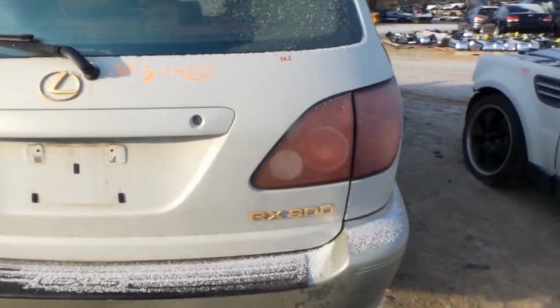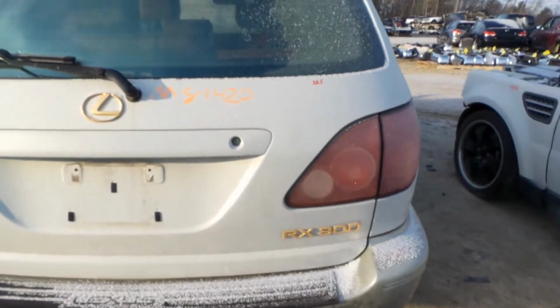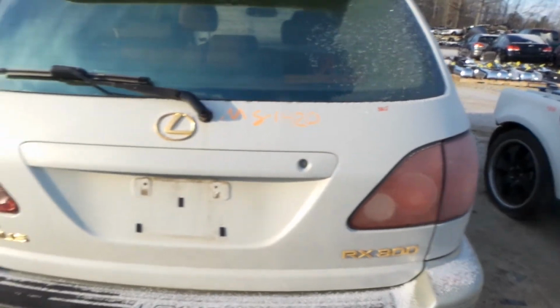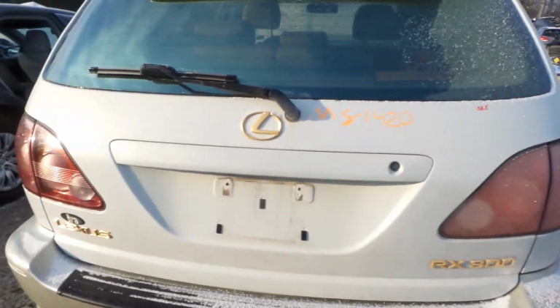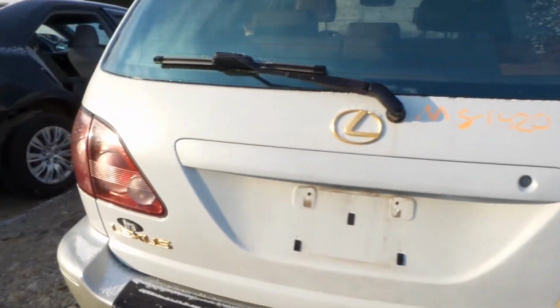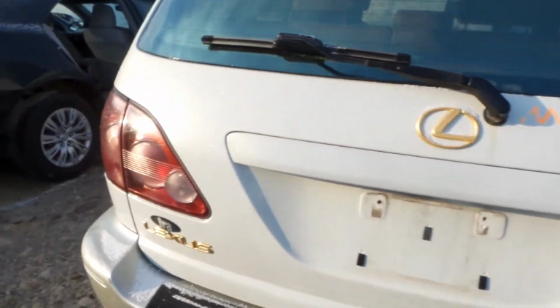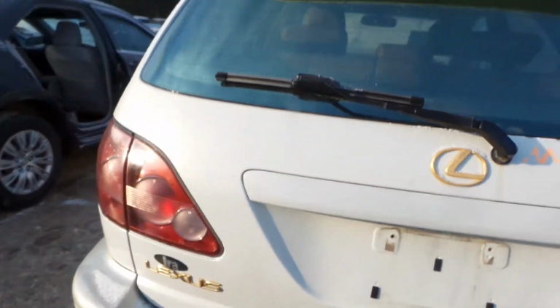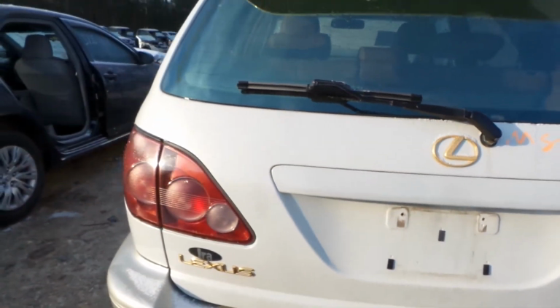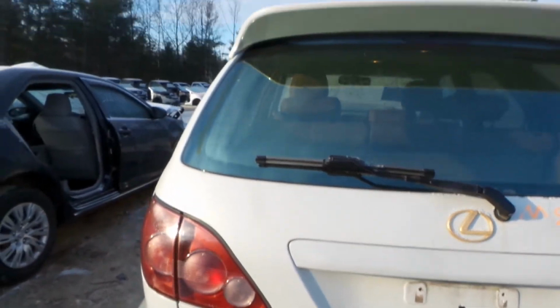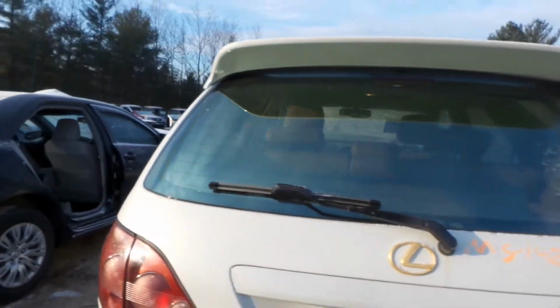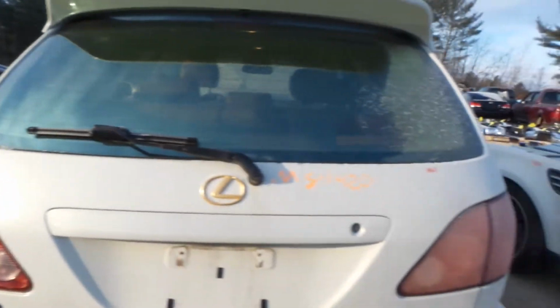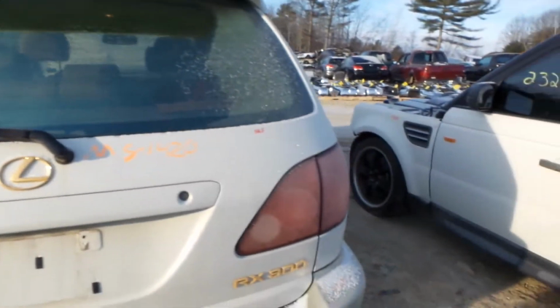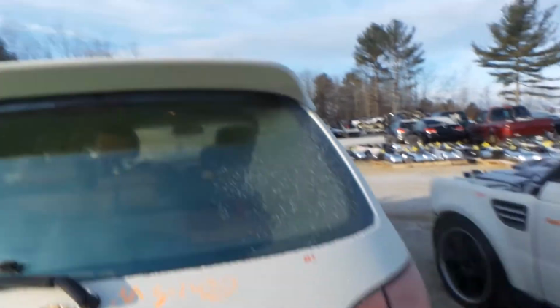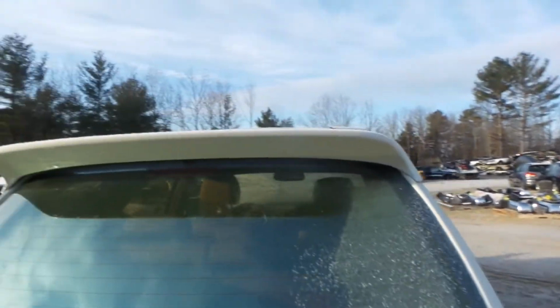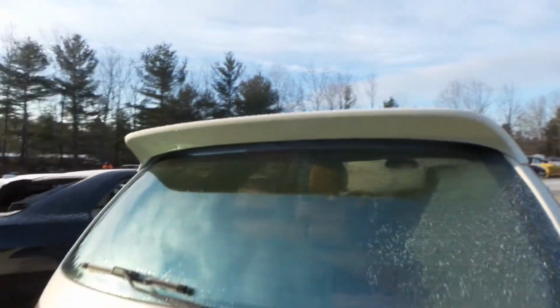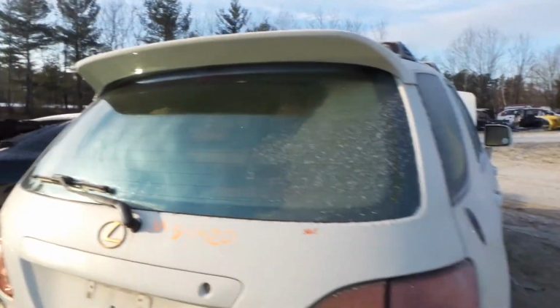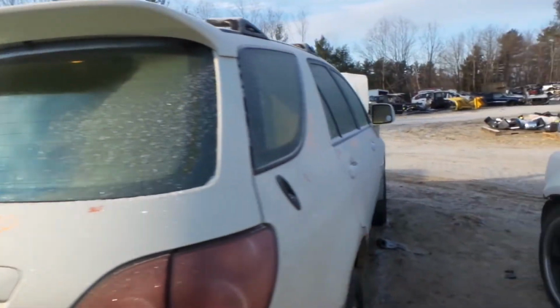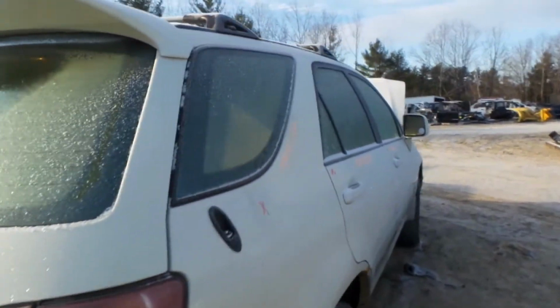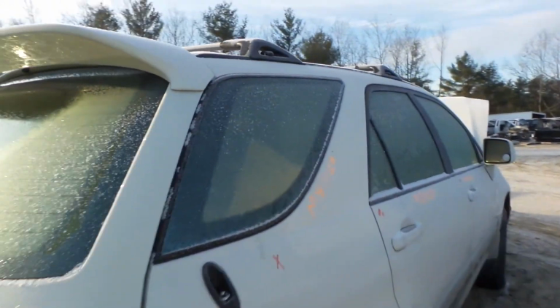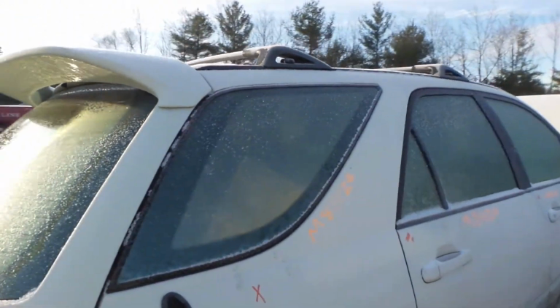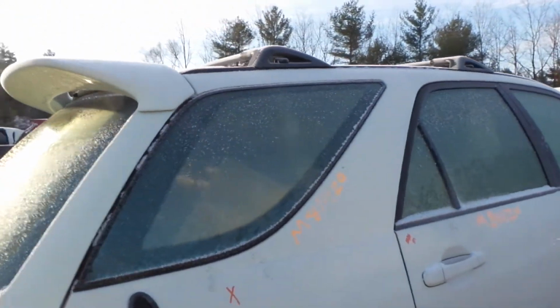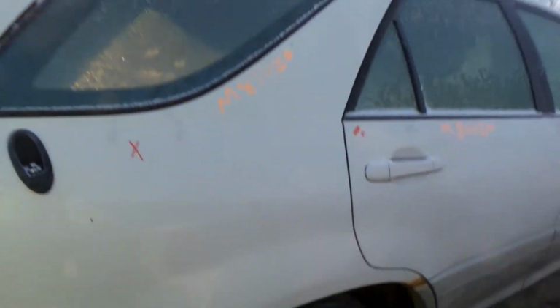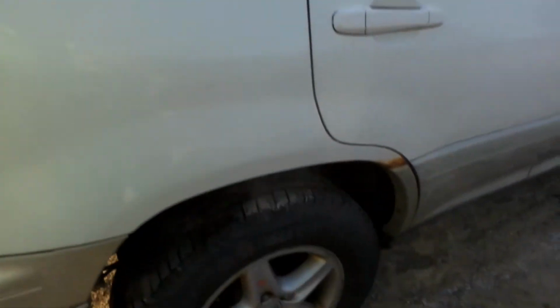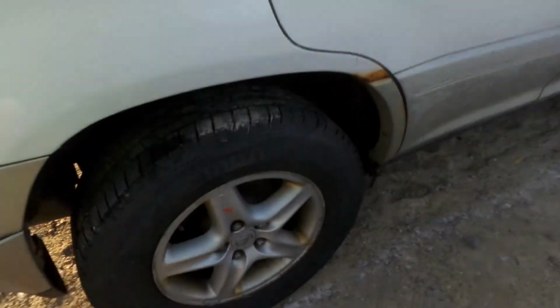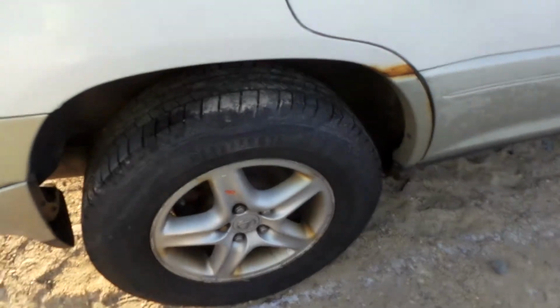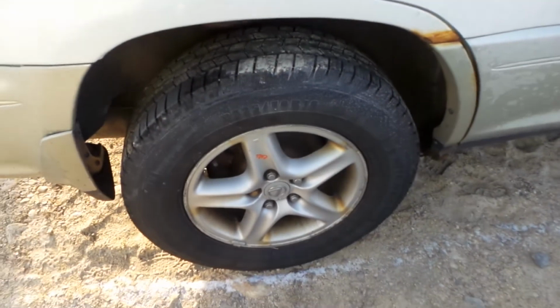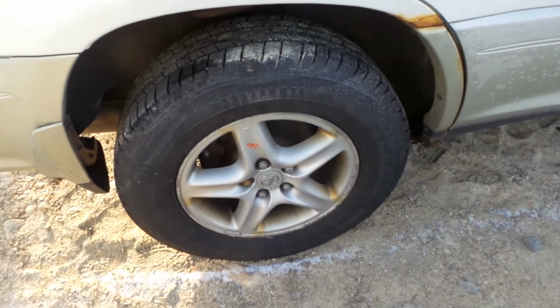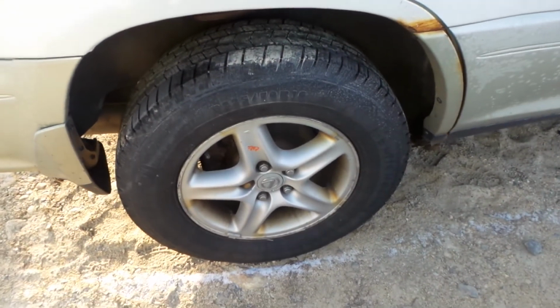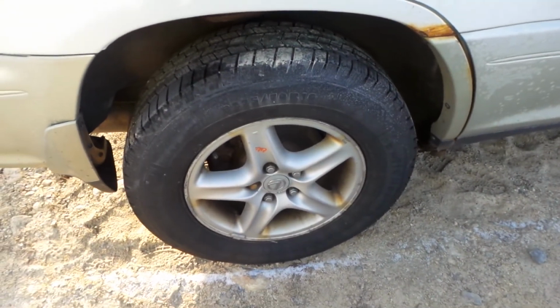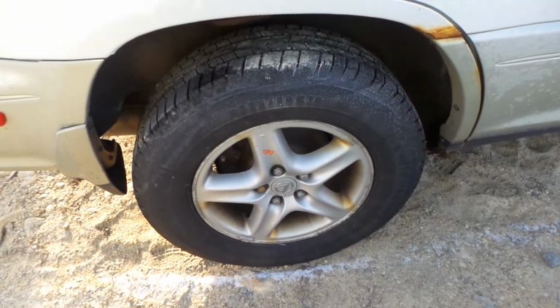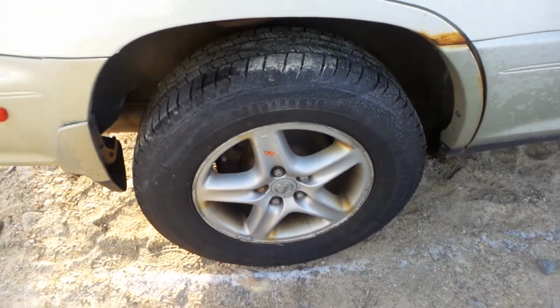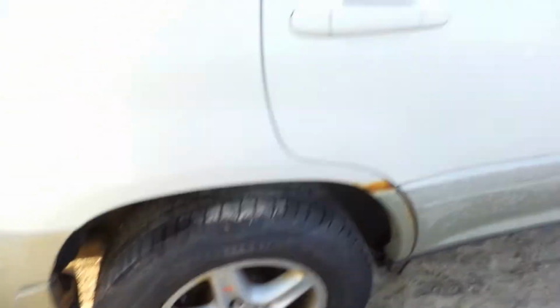The lid gate is showing one small ping on it. Comes with lights, hinges, and the spoiler. We got good quarter window glass on both sides. We also got a good complete right suspension in the rear.